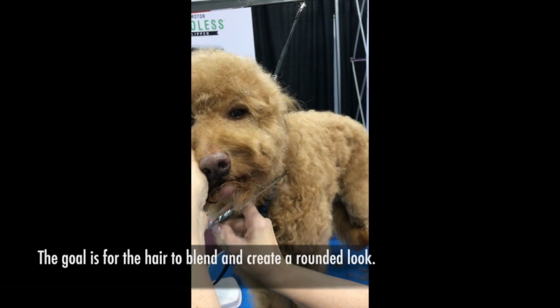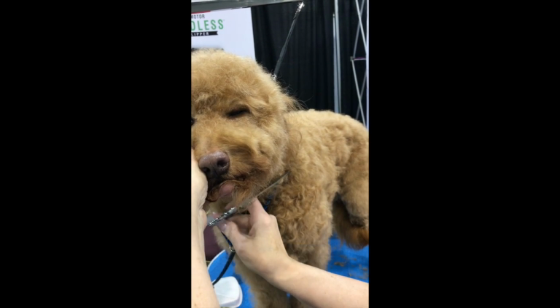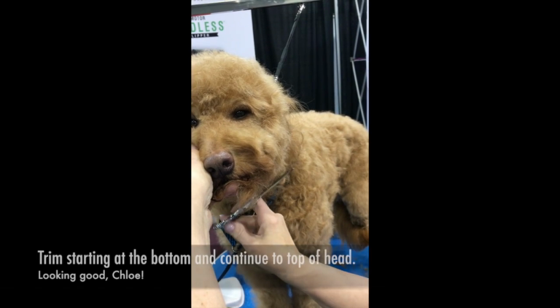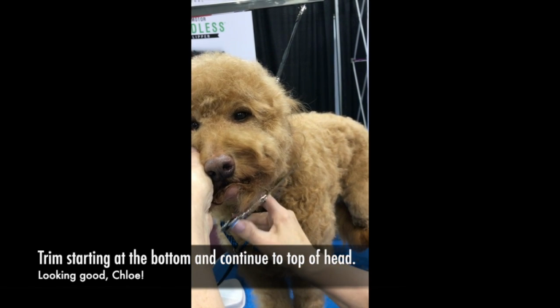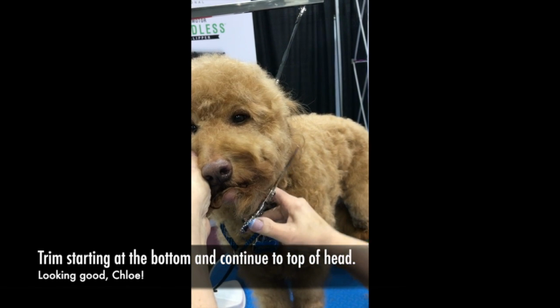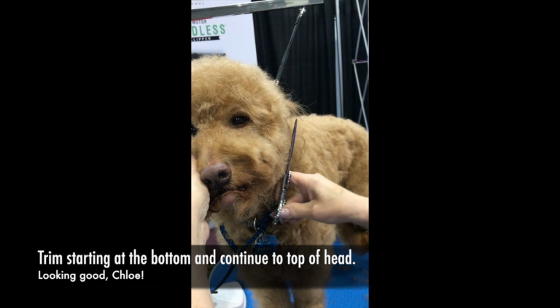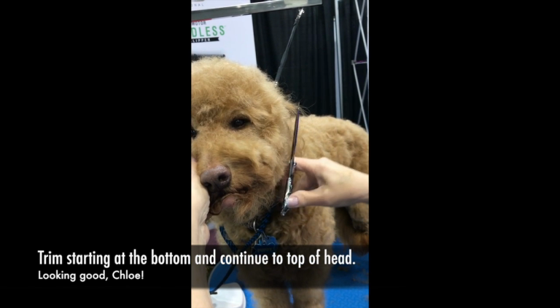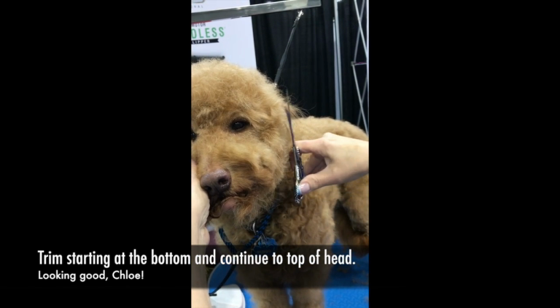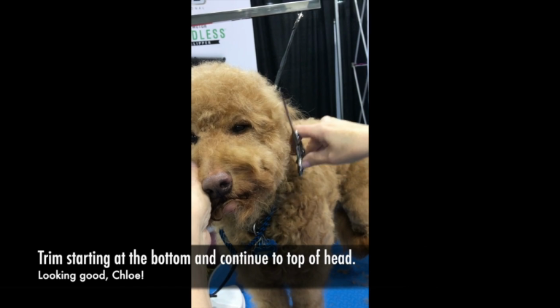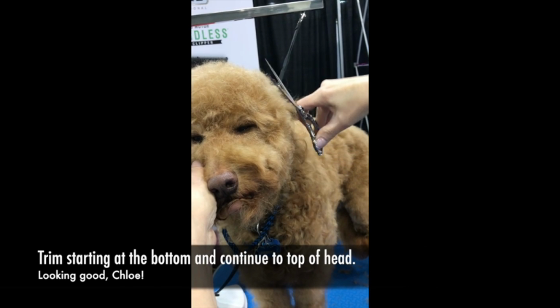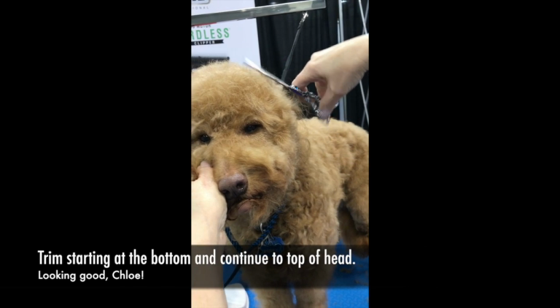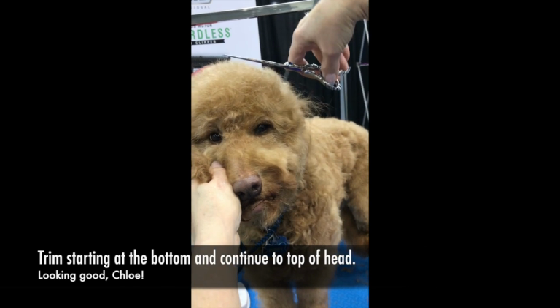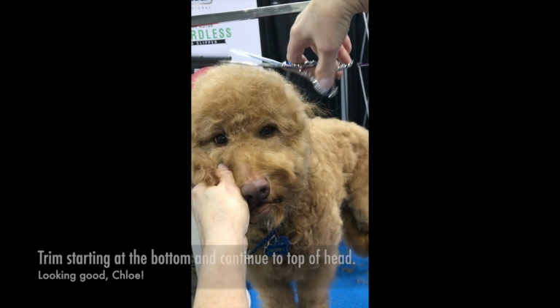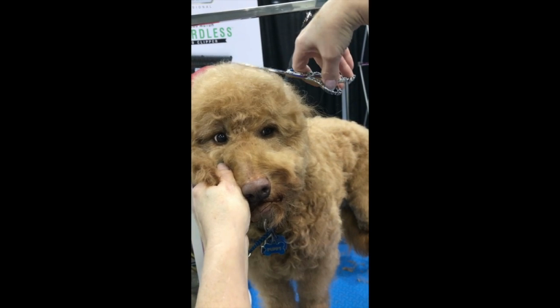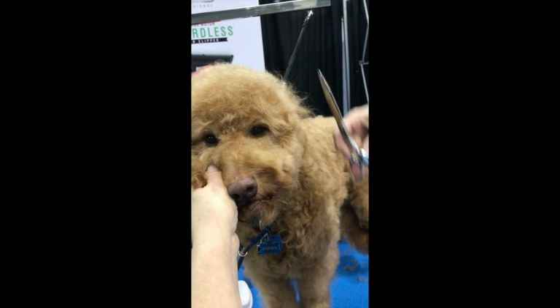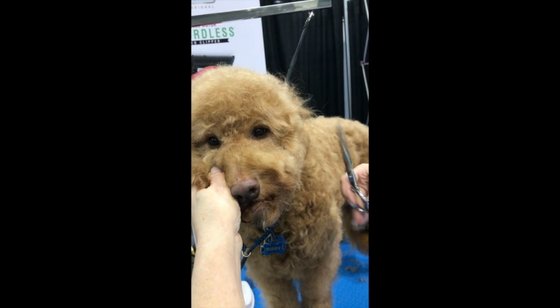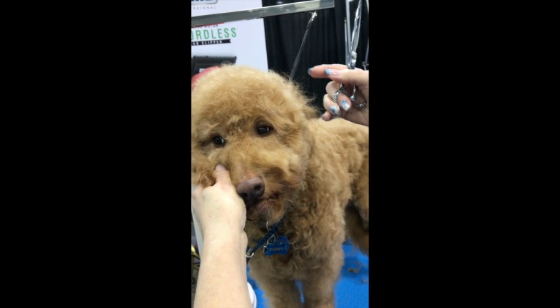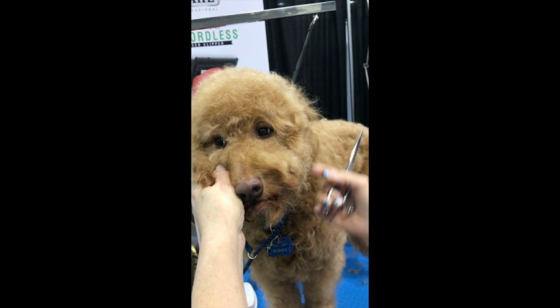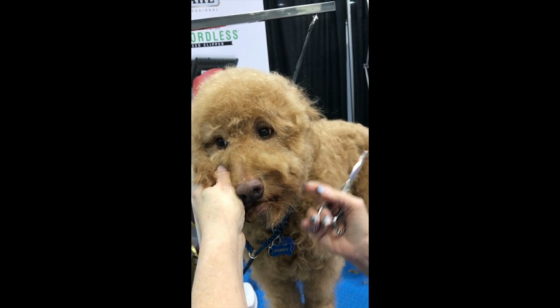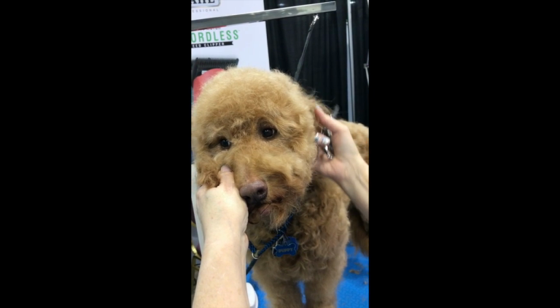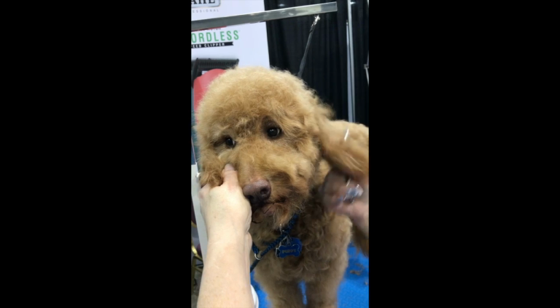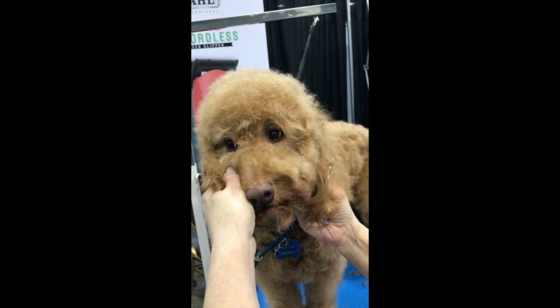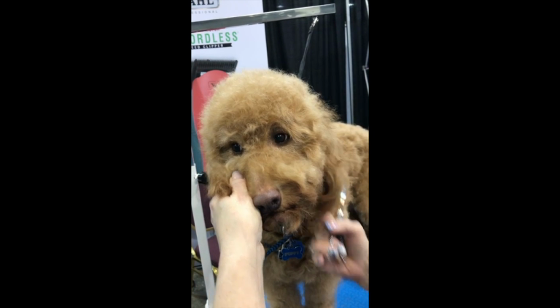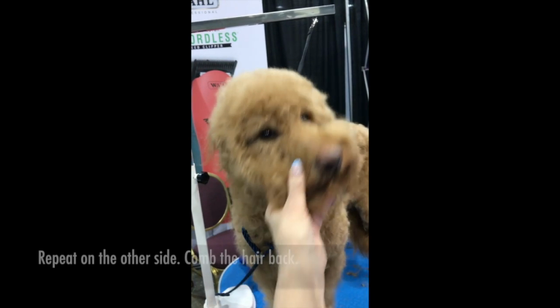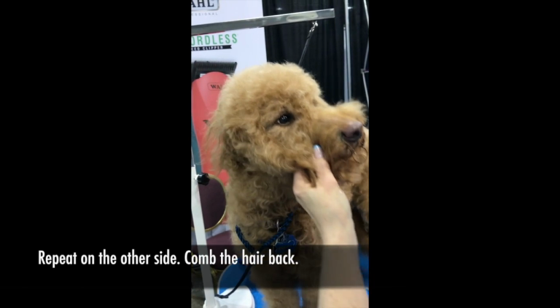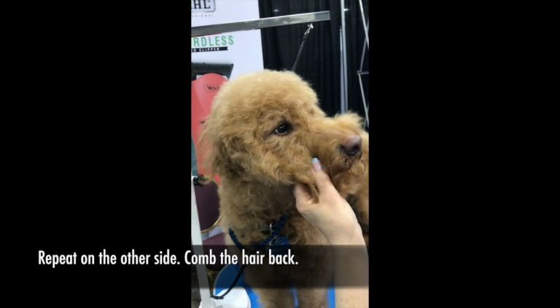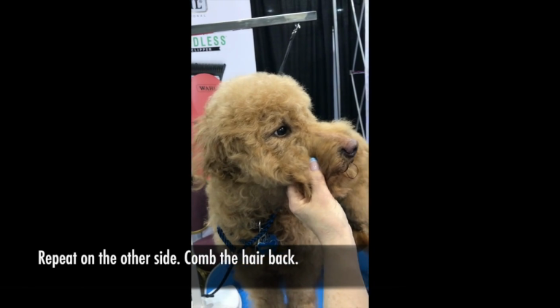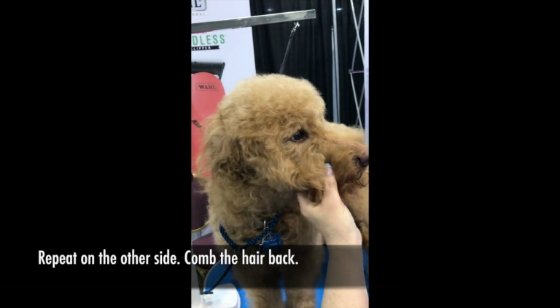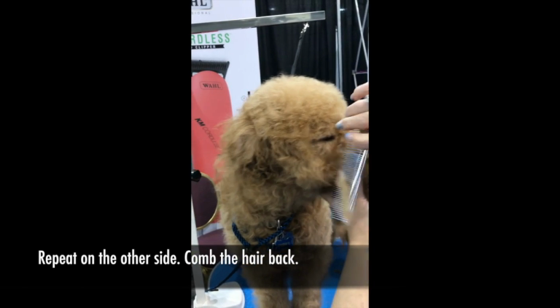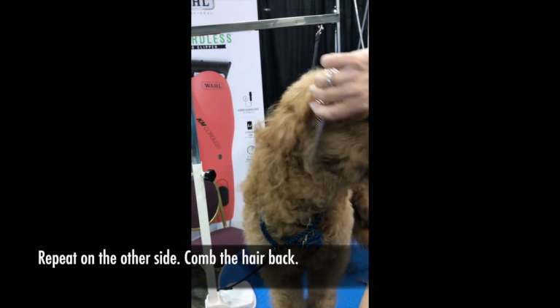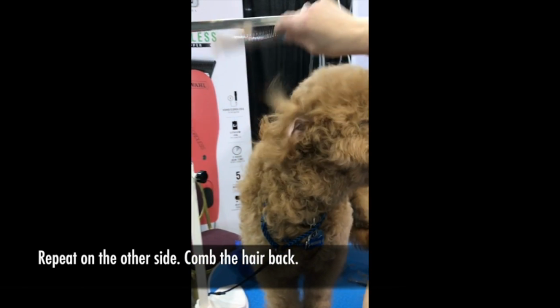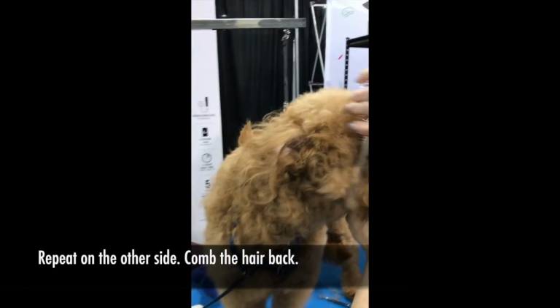Come up from the bottom all the way around and go right up into the top. Once you do that and set this side, you're gonna do the same thing on the other side — comb this back.